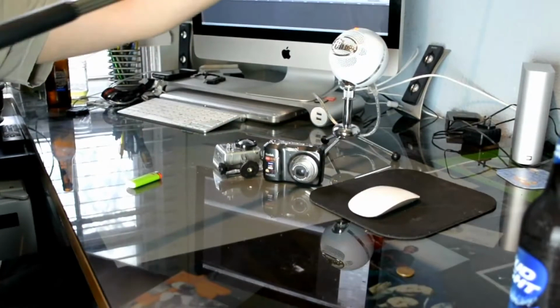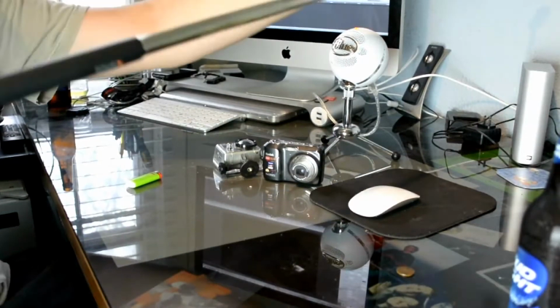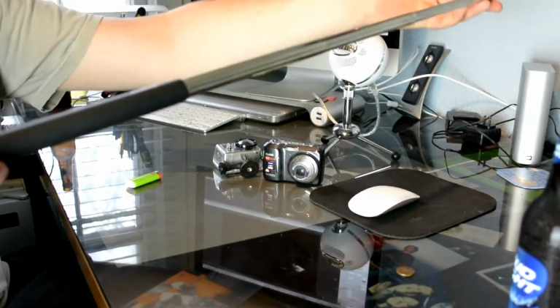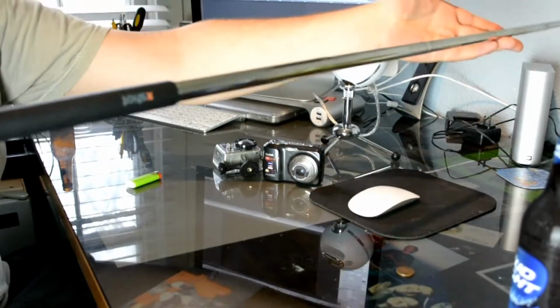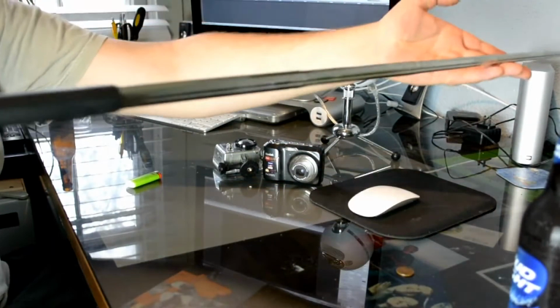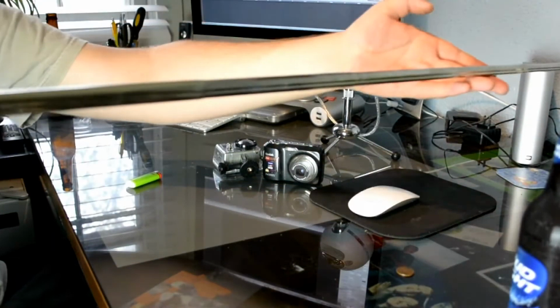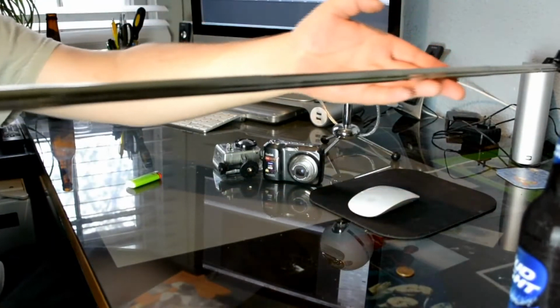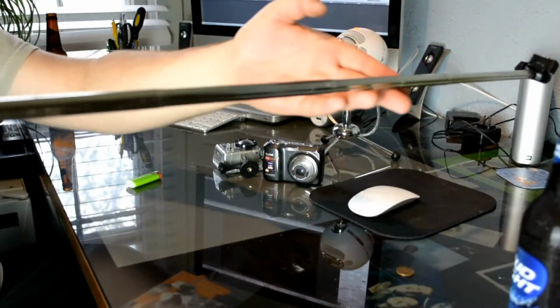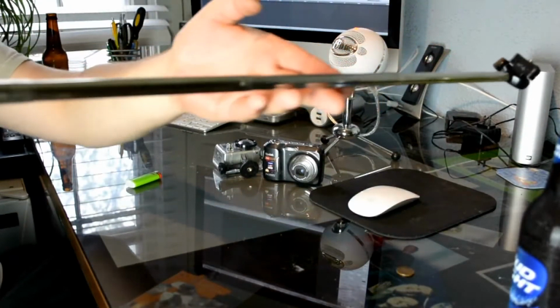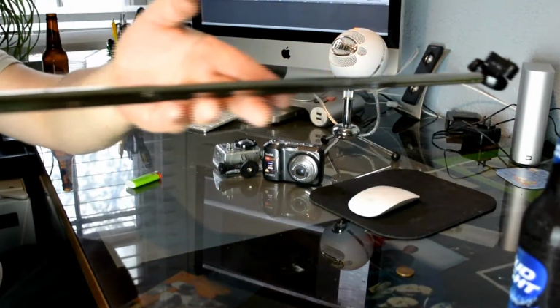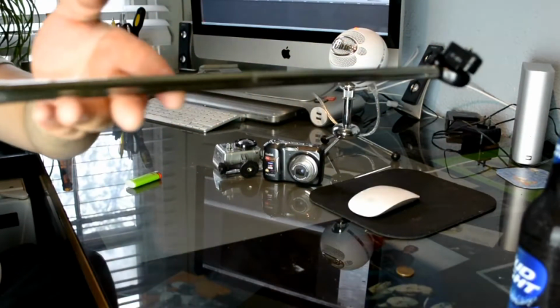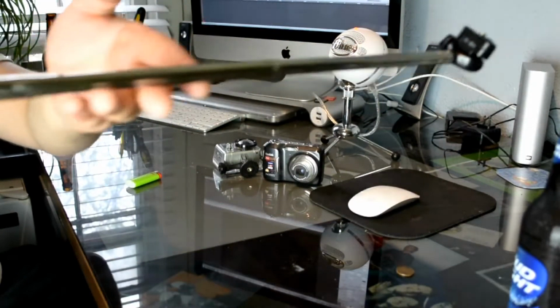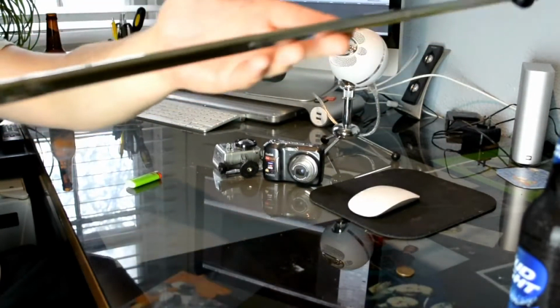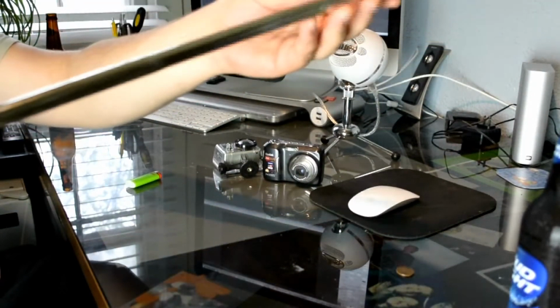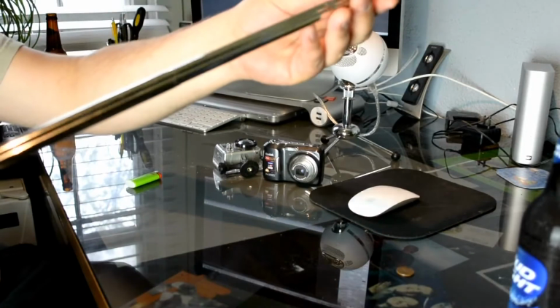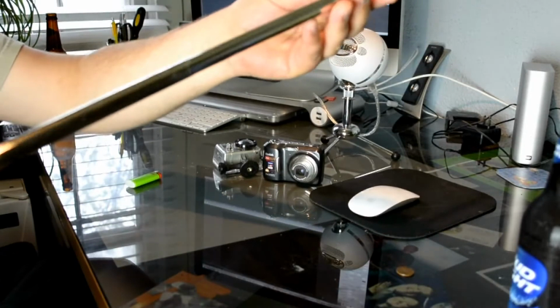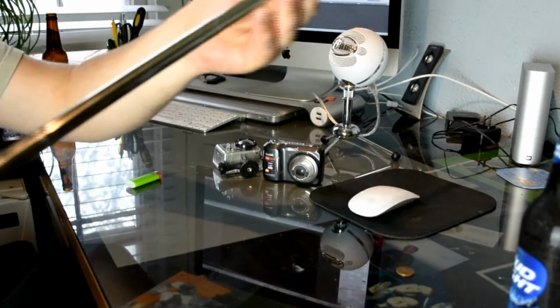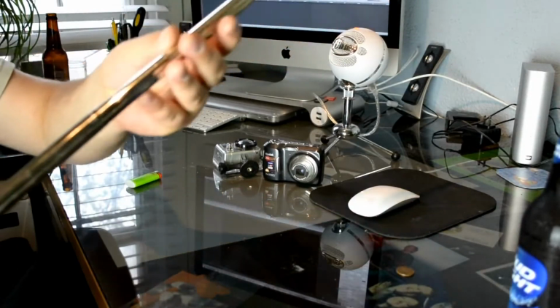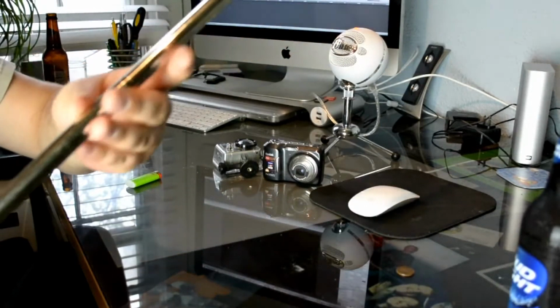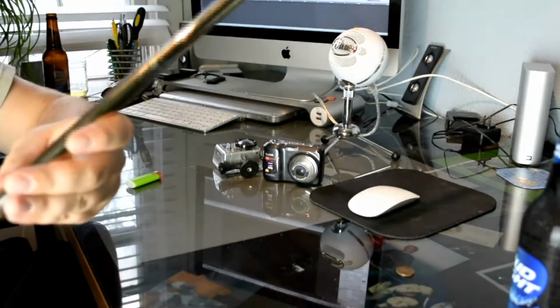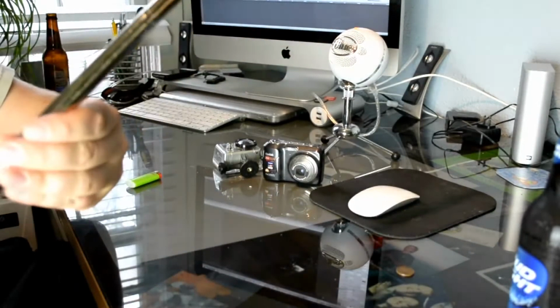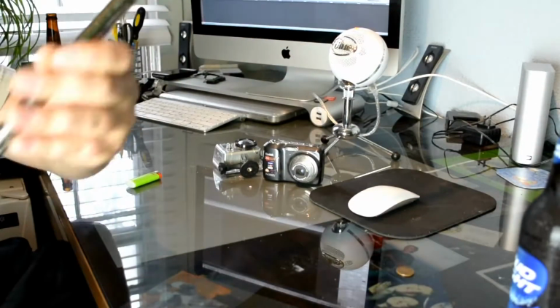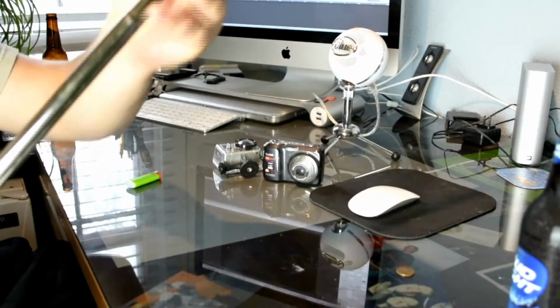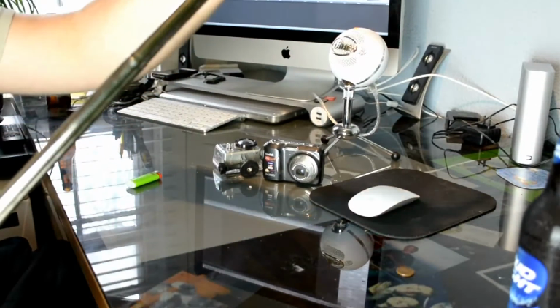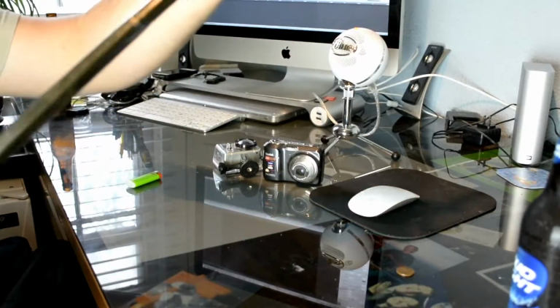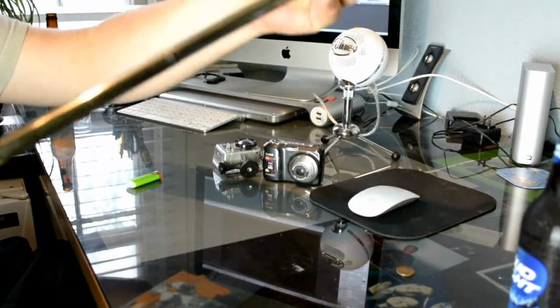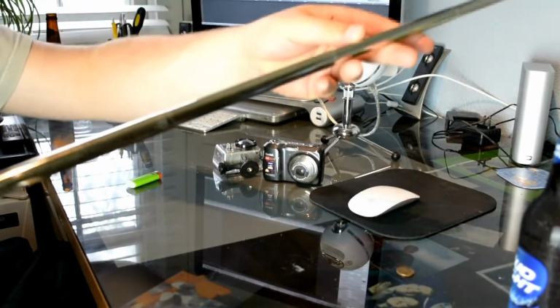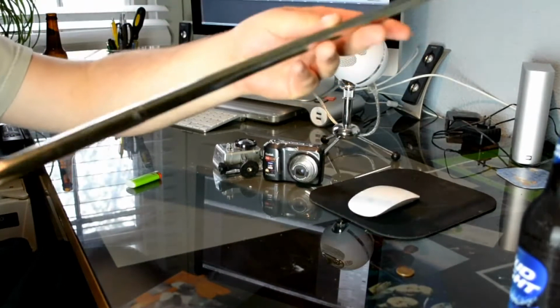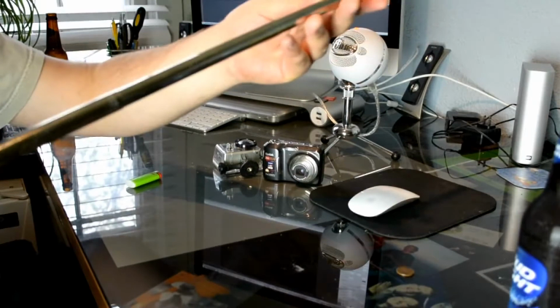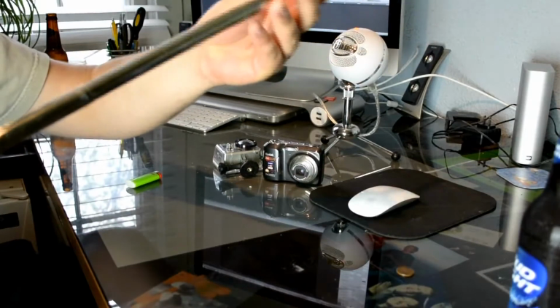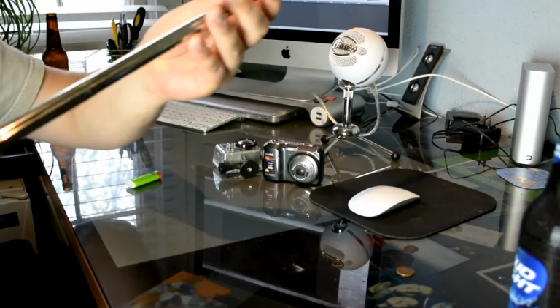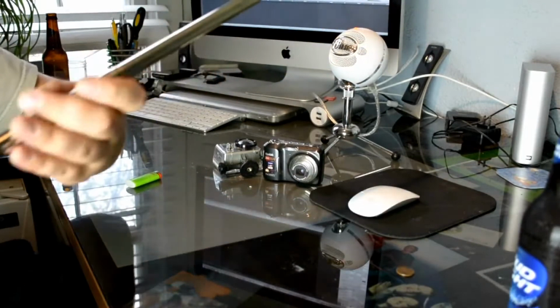You can kind of see the full length of the device here. So this part is metal. I've used it in water — I'm not sure if it's supposed to be used in water, you can see some water residue here.